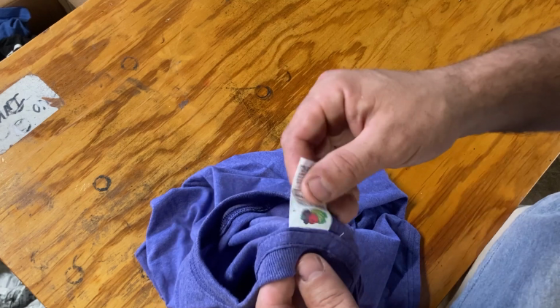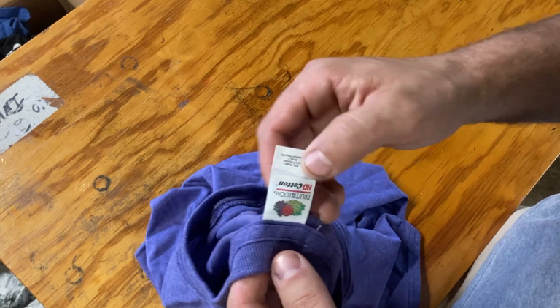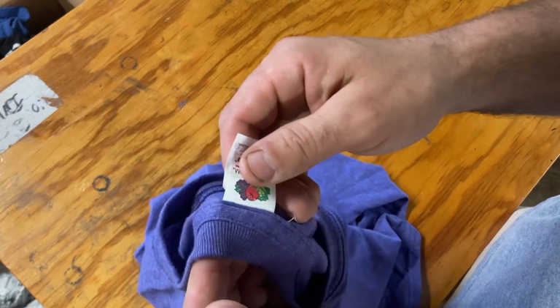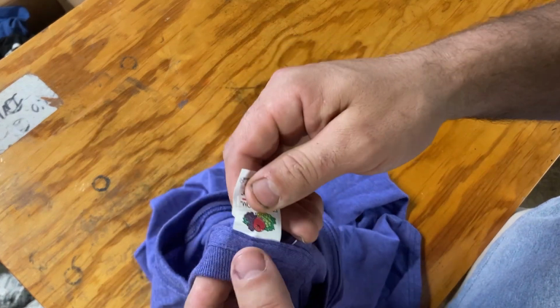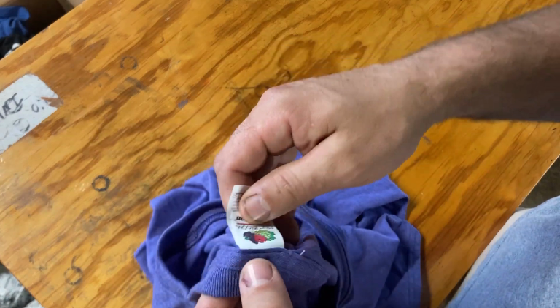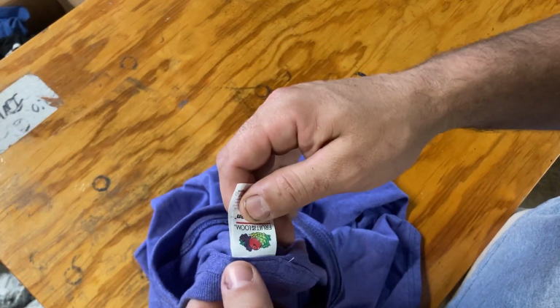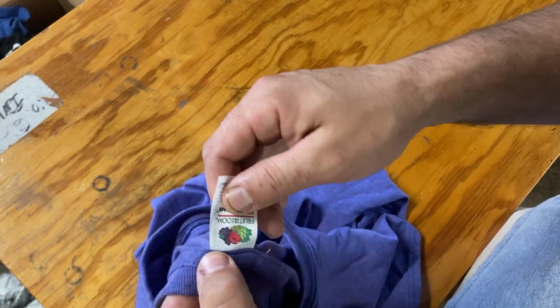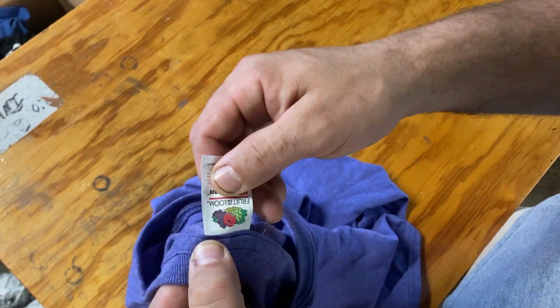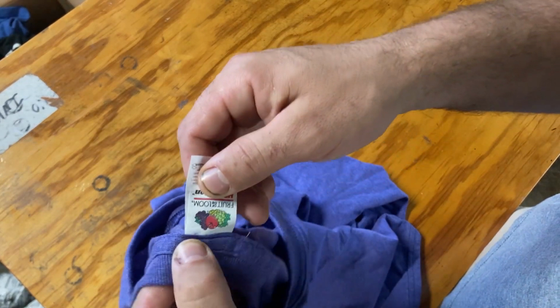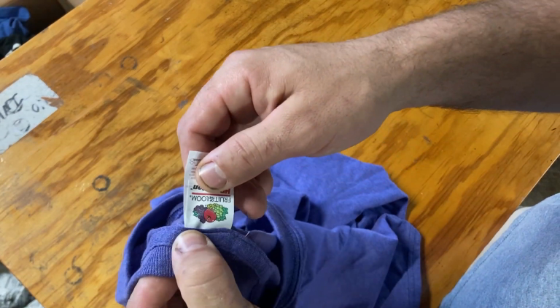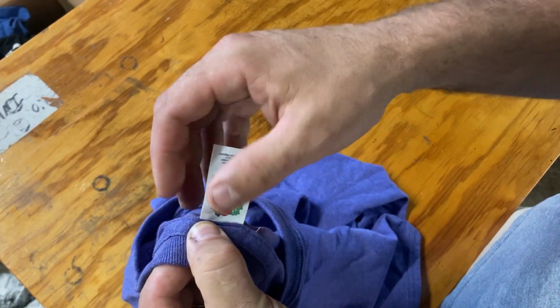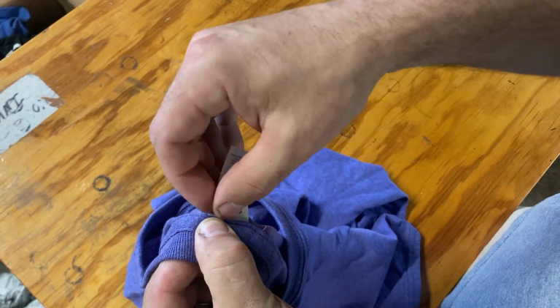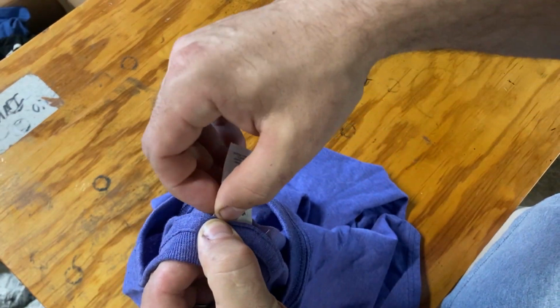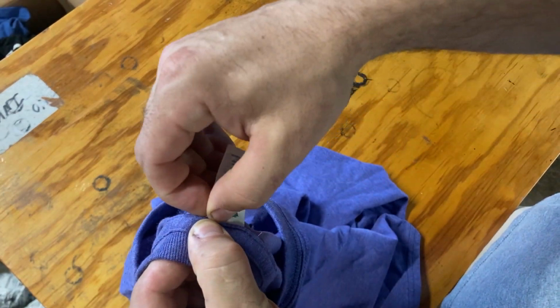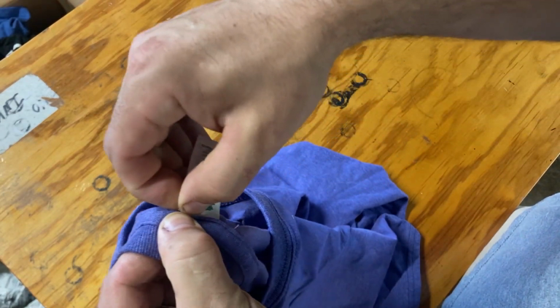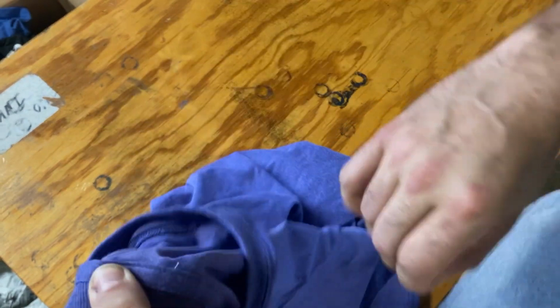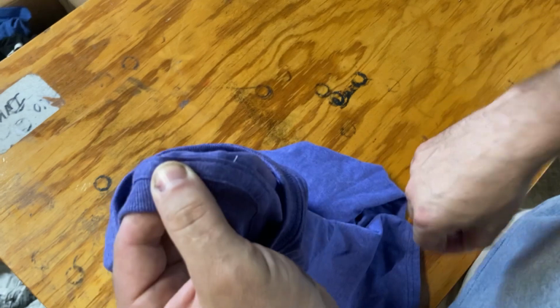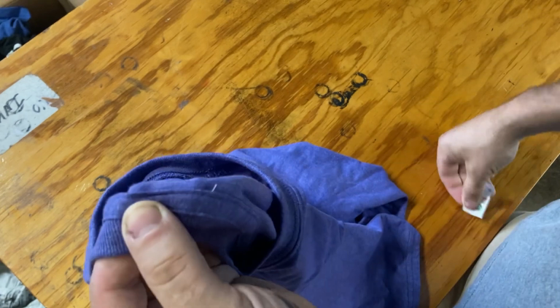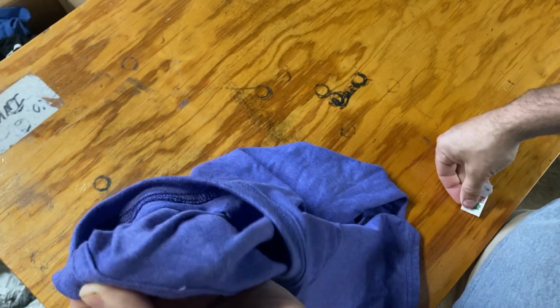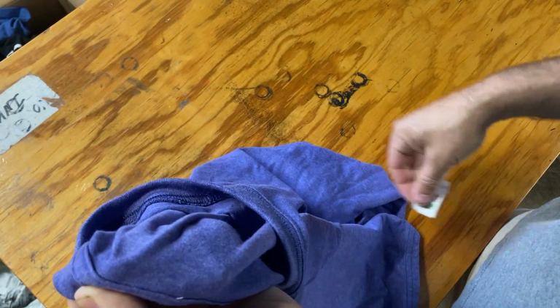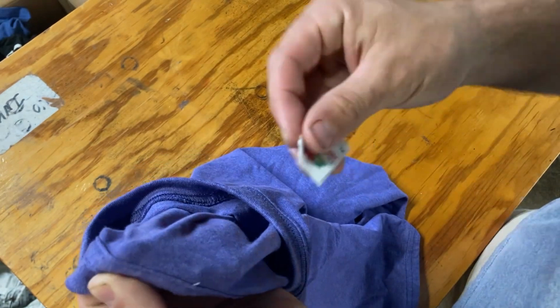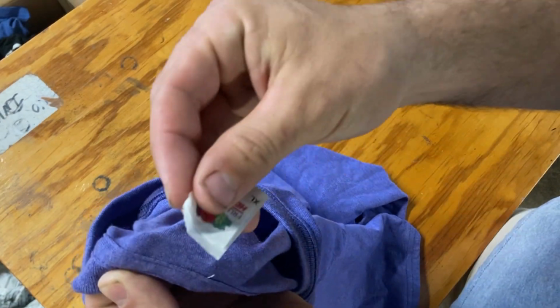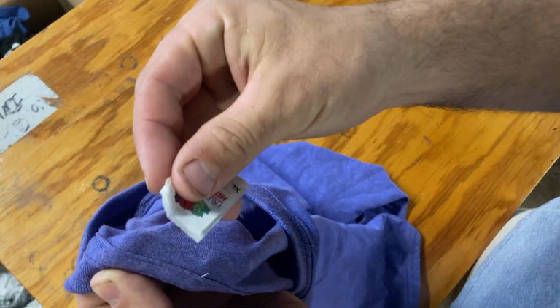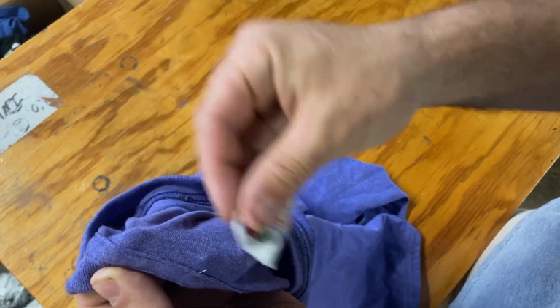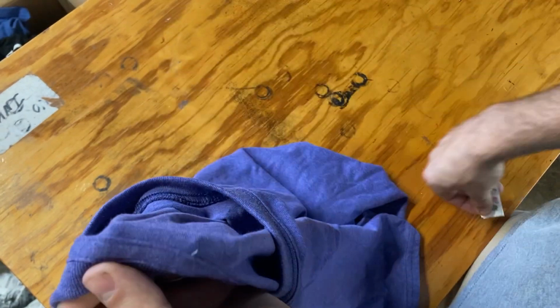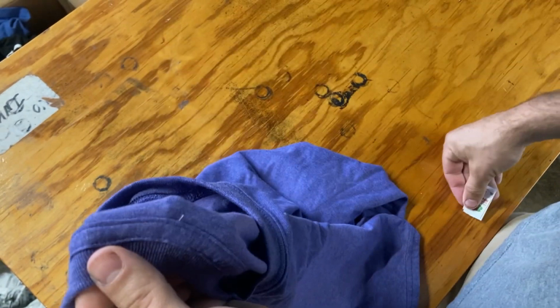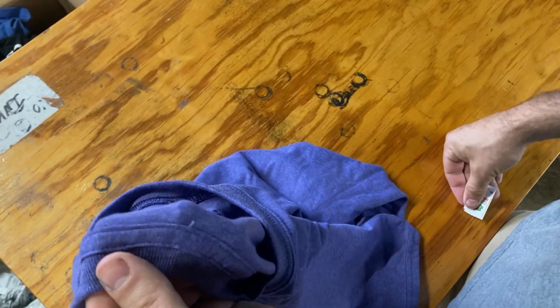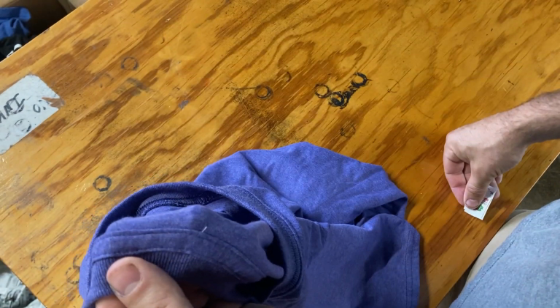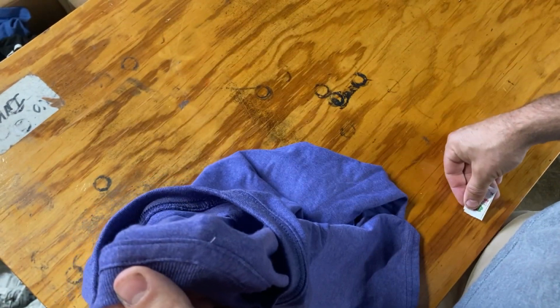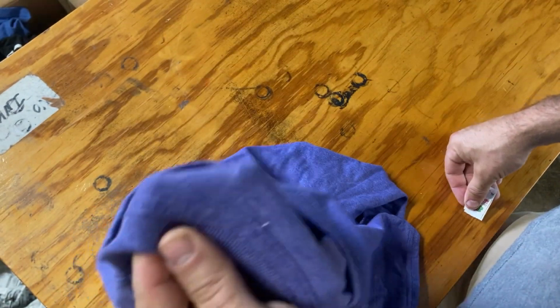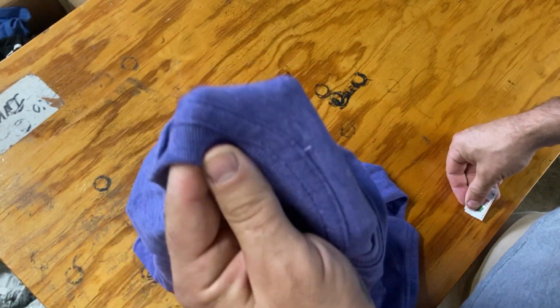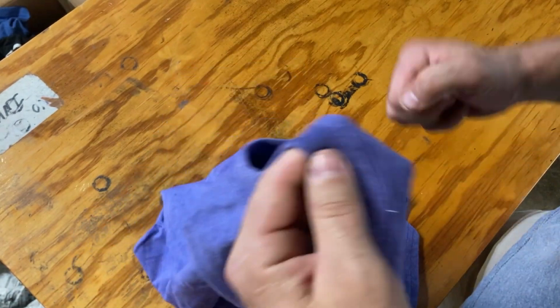If you have a tearaway tag like this, put your thumb right up against that edge and one crisp rip — just pull that straight across and off. That's it.